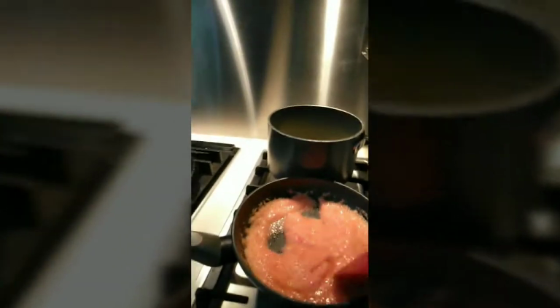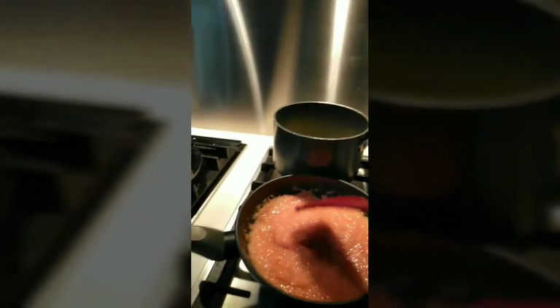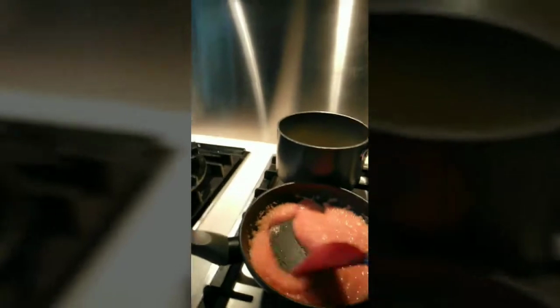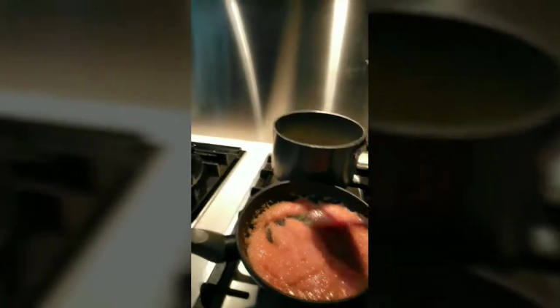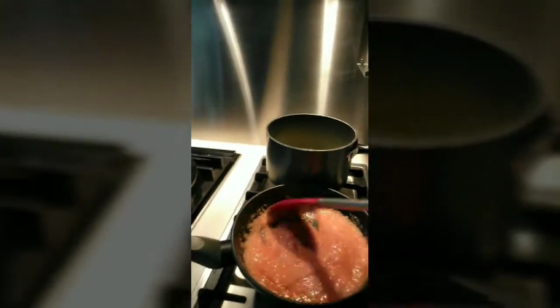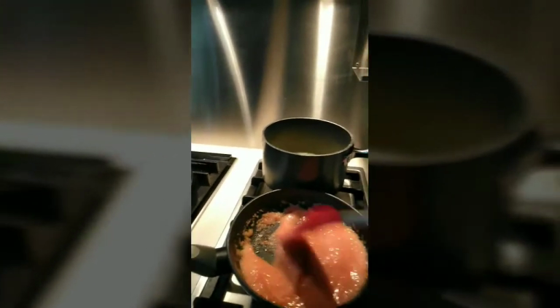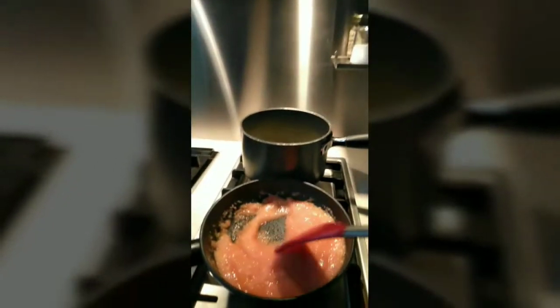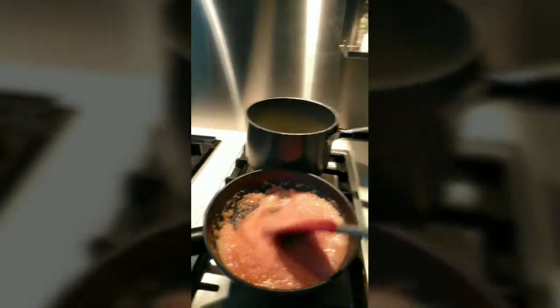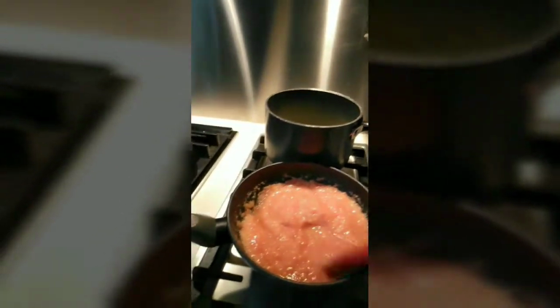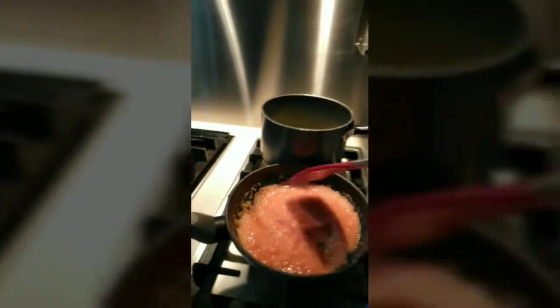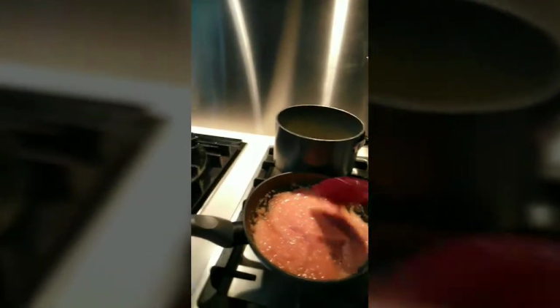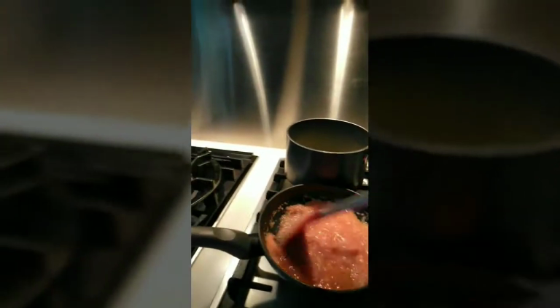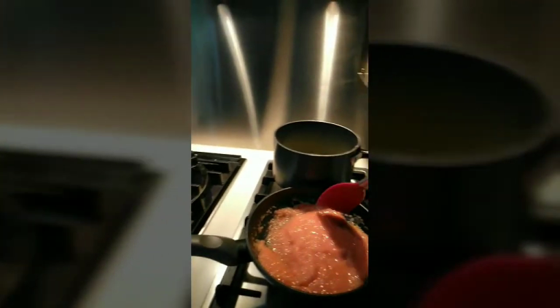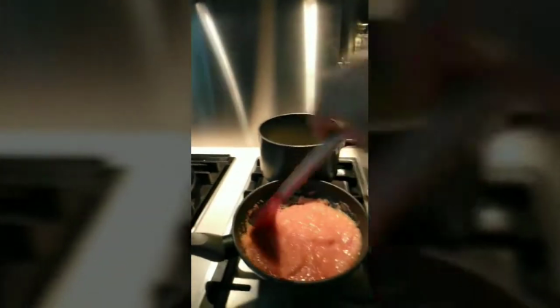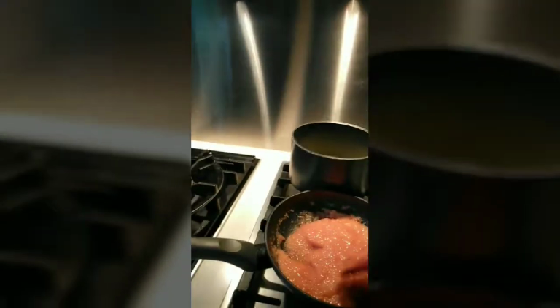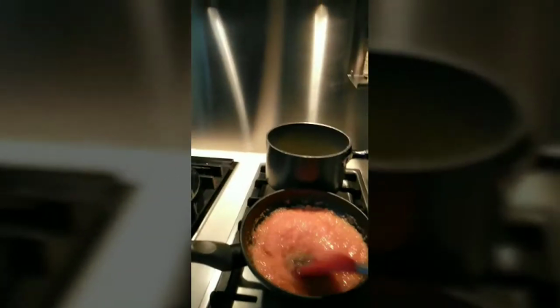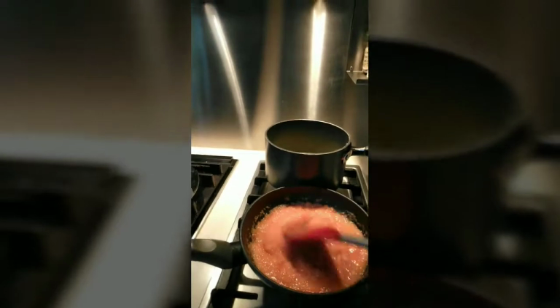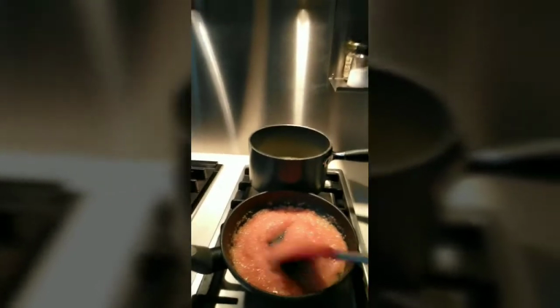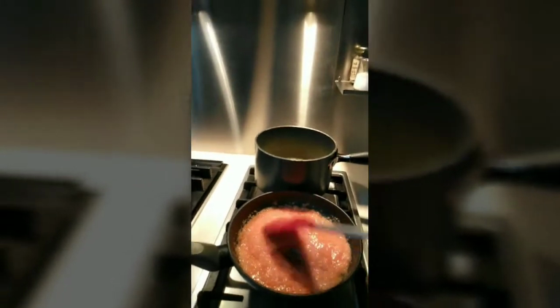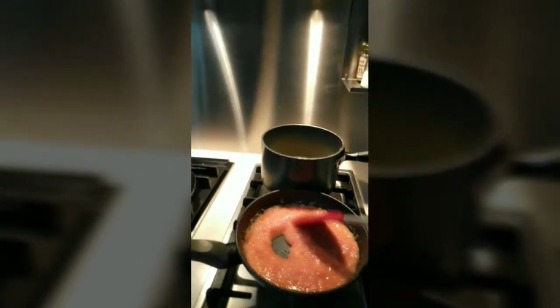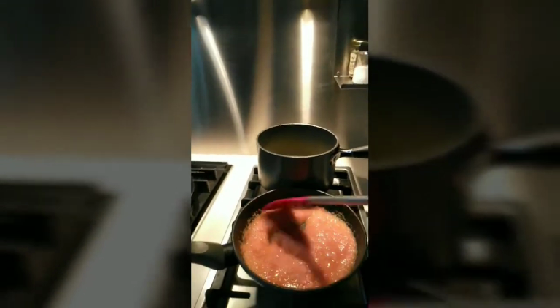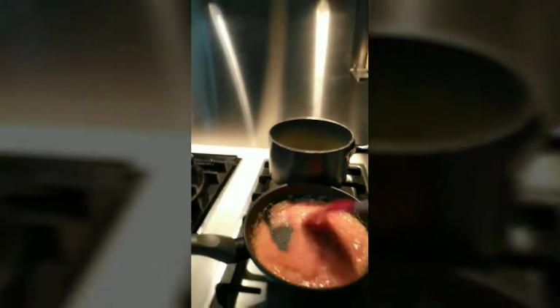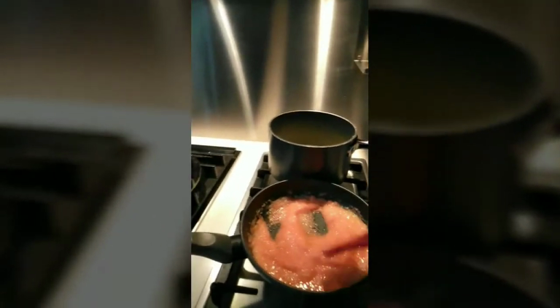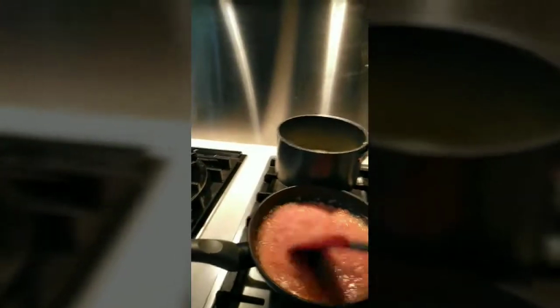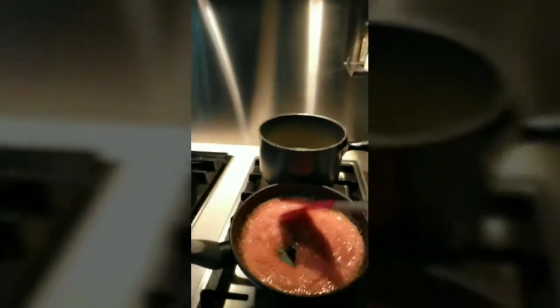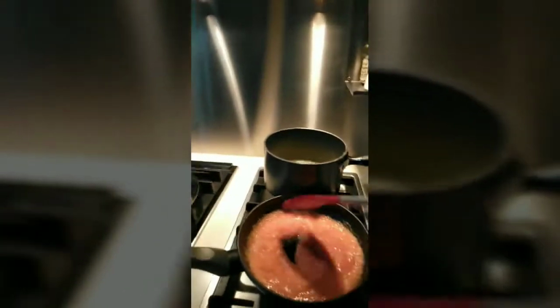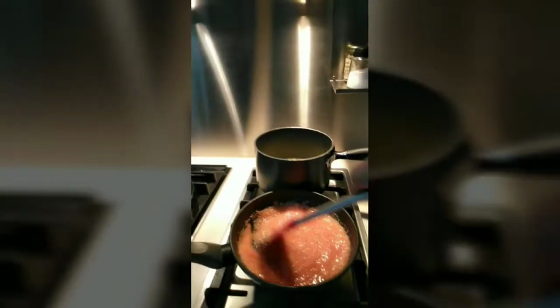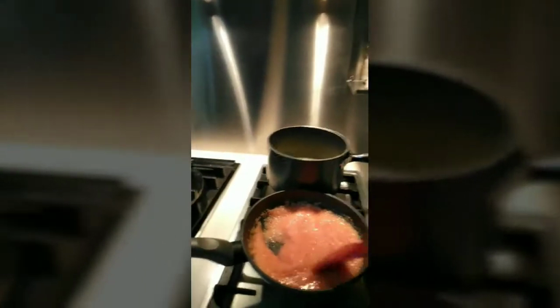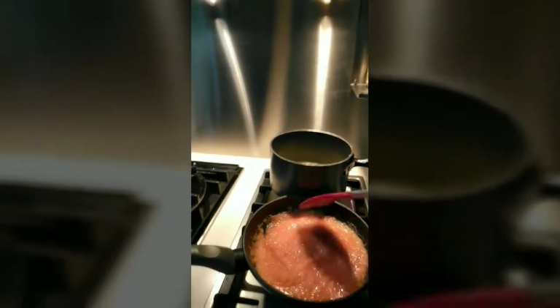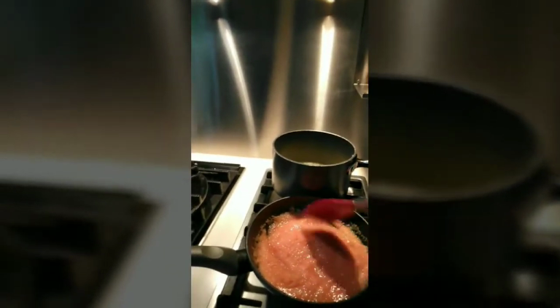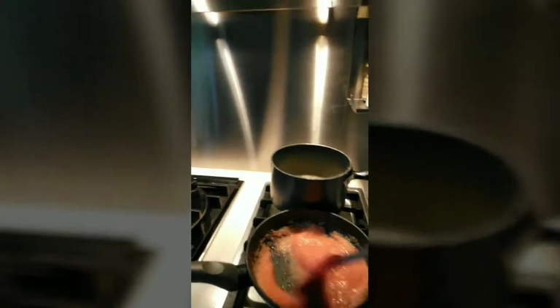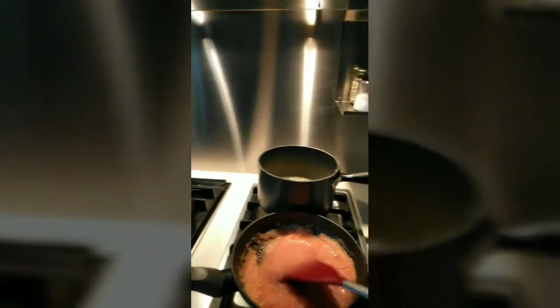Ito na guys, yung tomato tsaka onion, nilagay ko sya sa food processor. Ito yung pinagka sauce ng chicken soufflé.